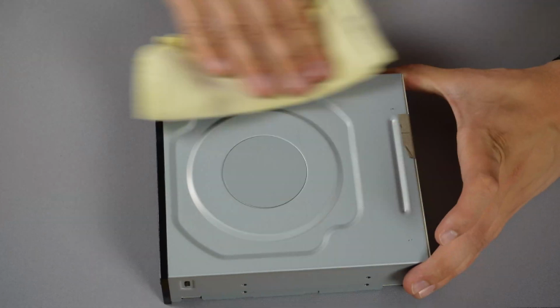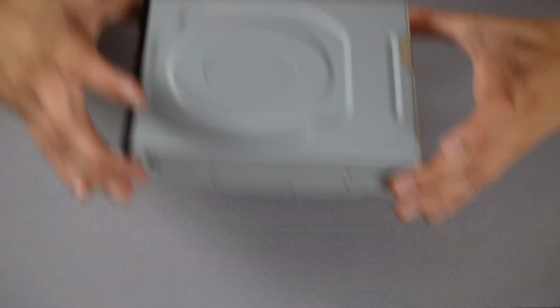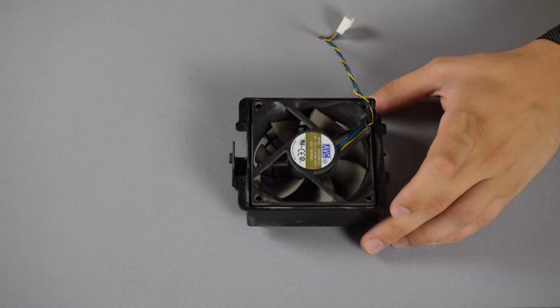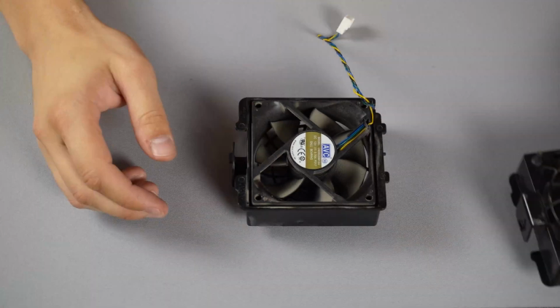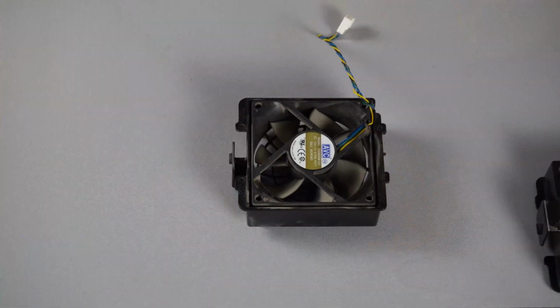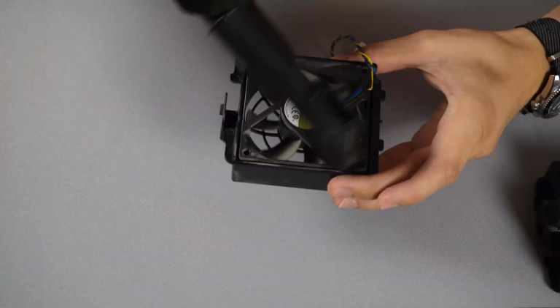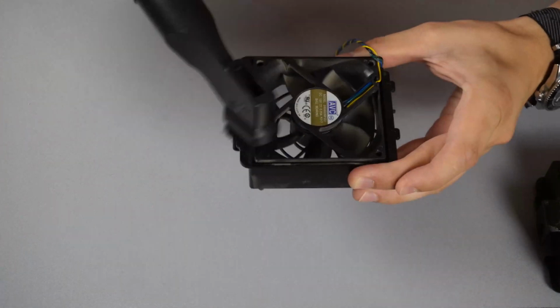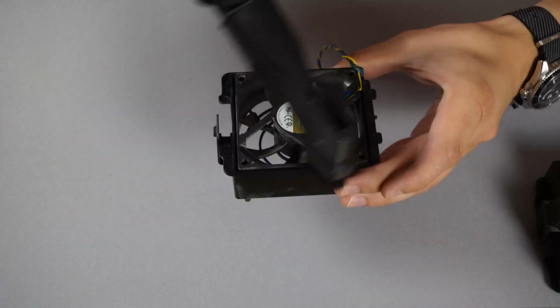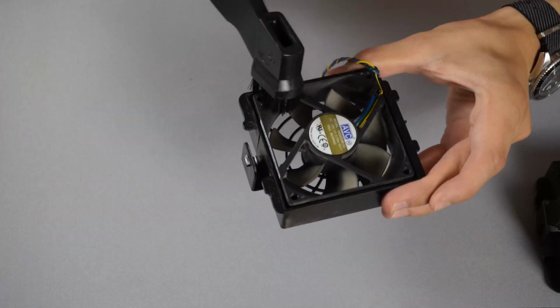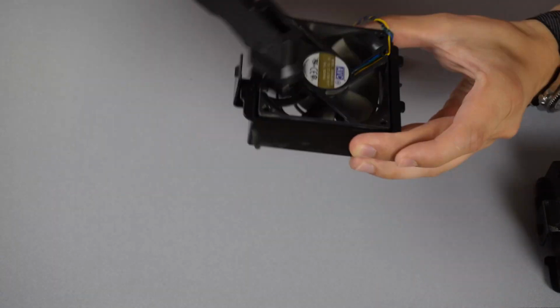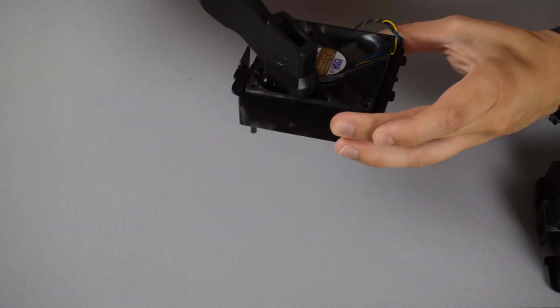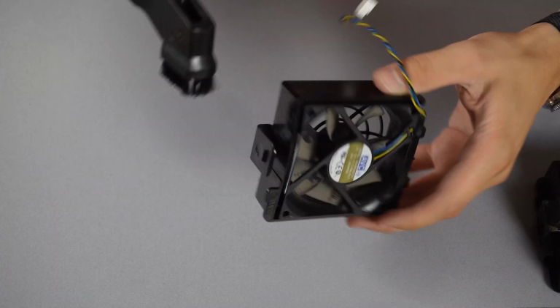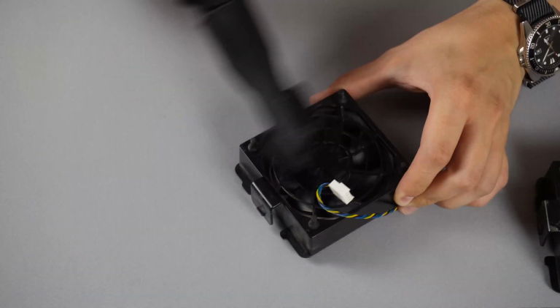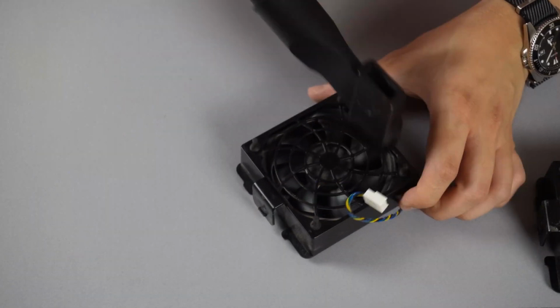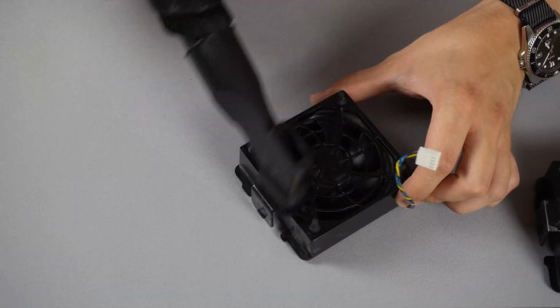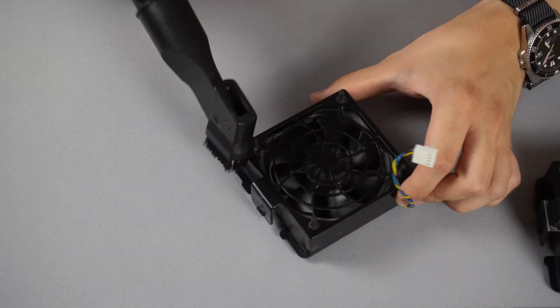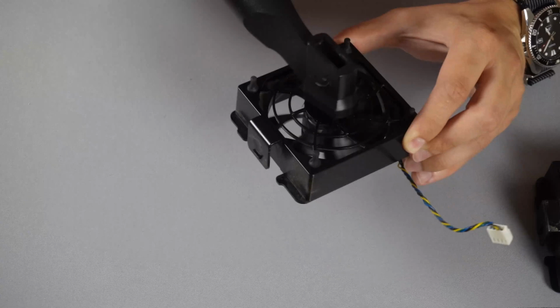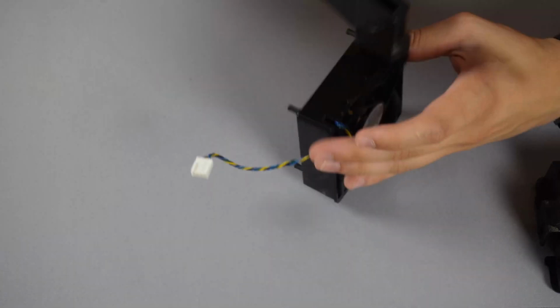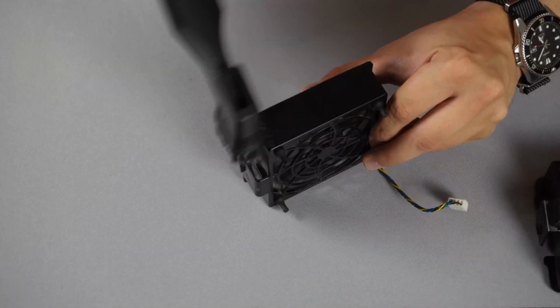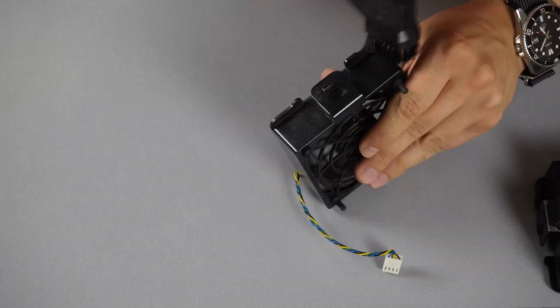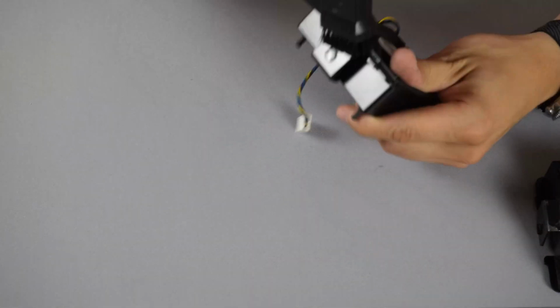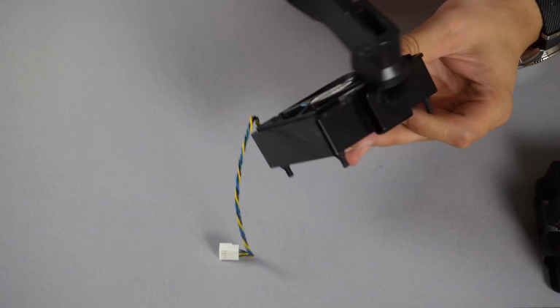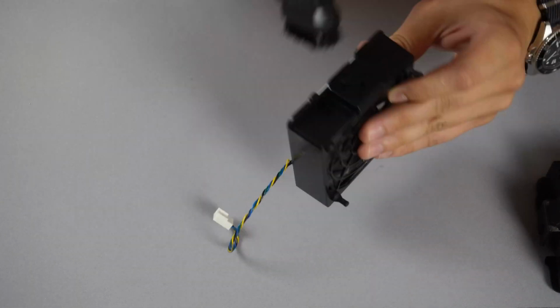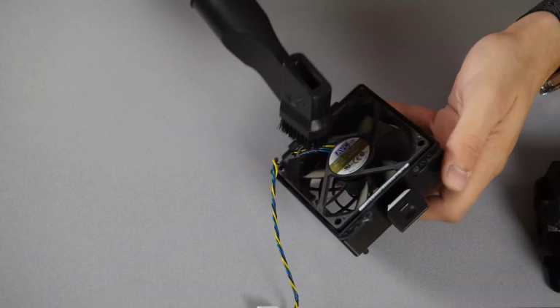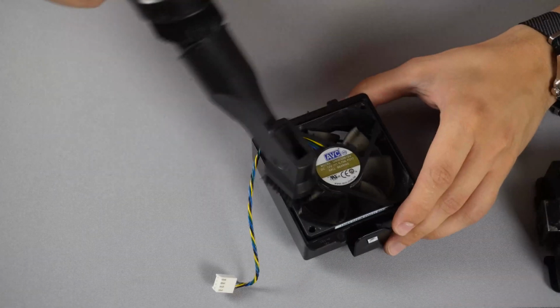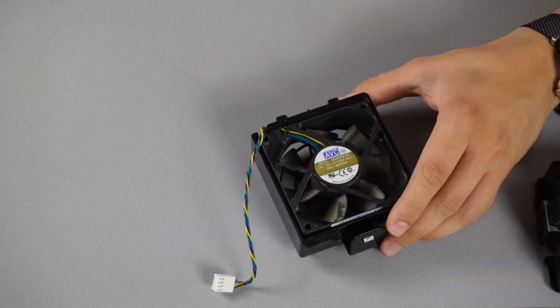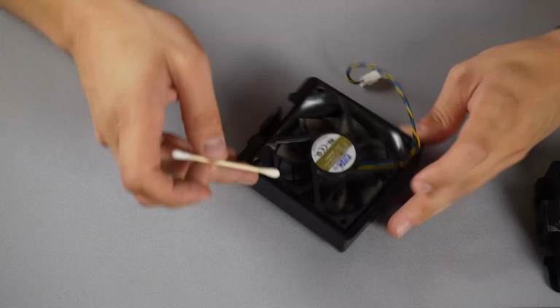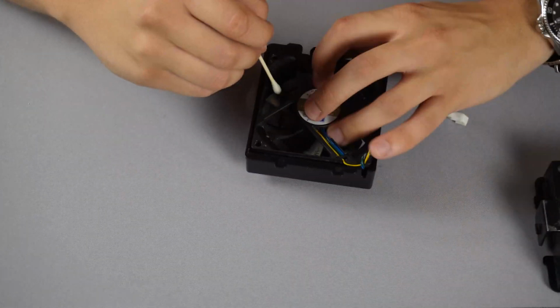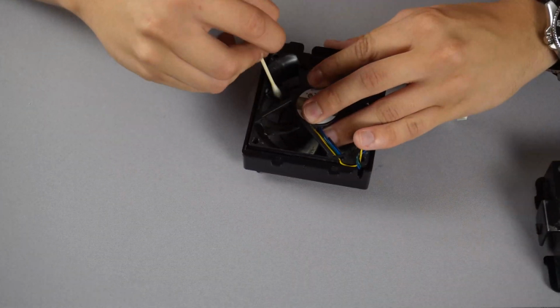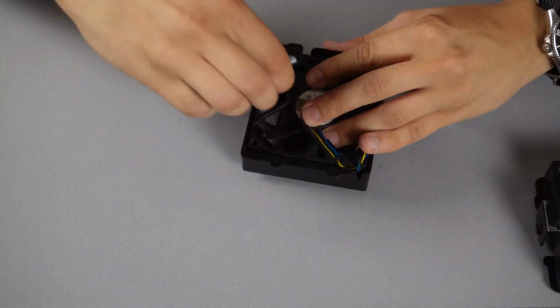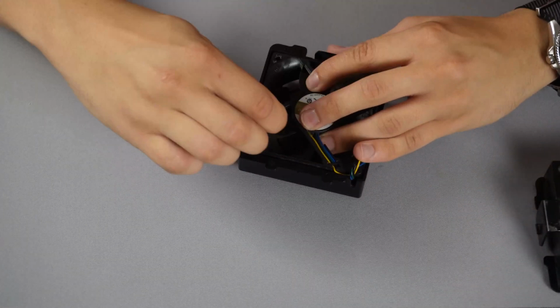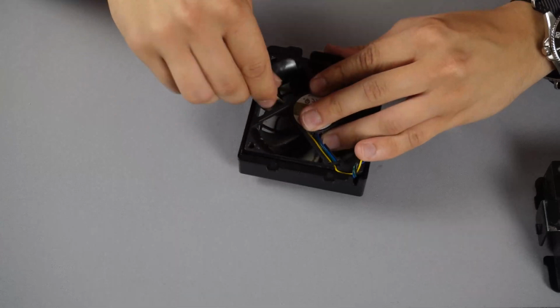The exhaust fans on the other hand needed quite a bit of work.